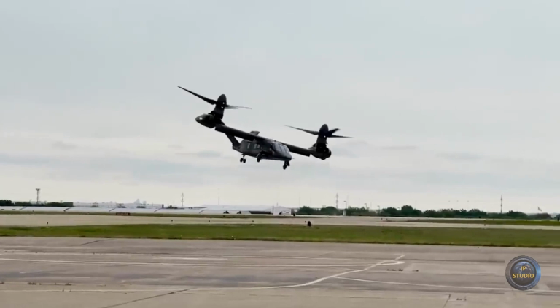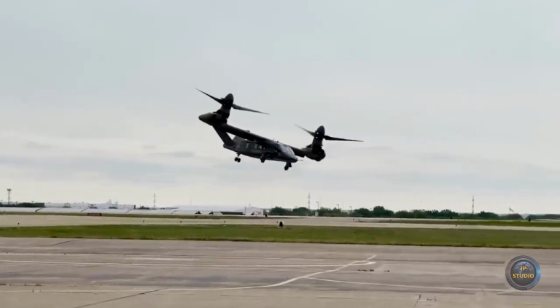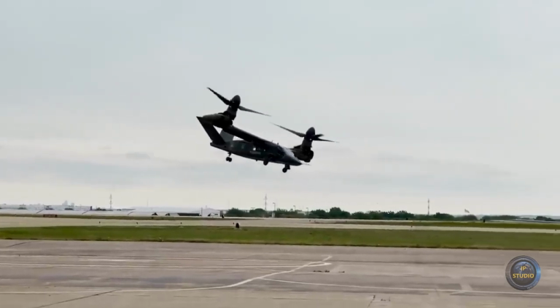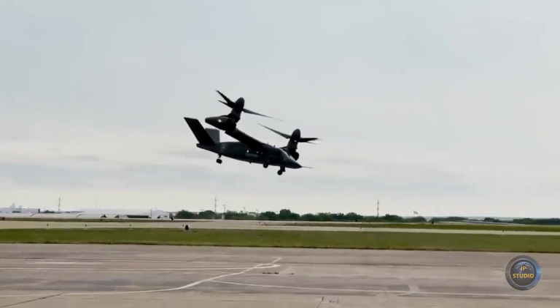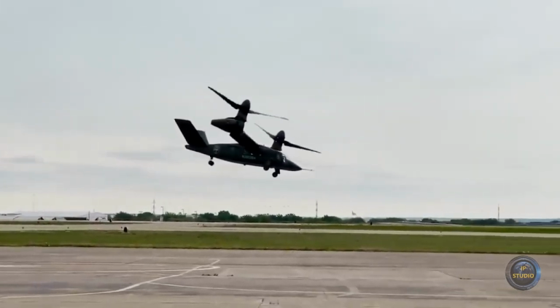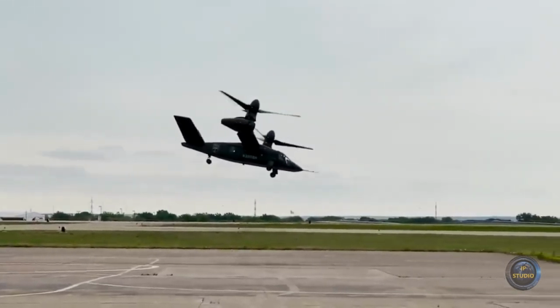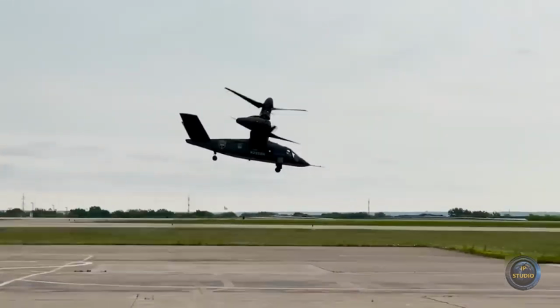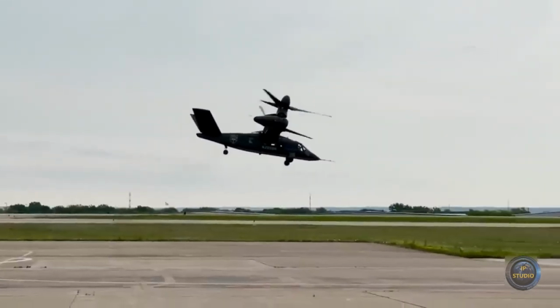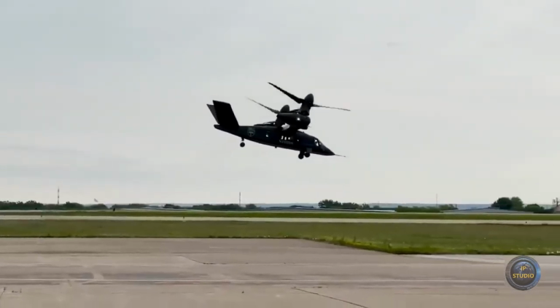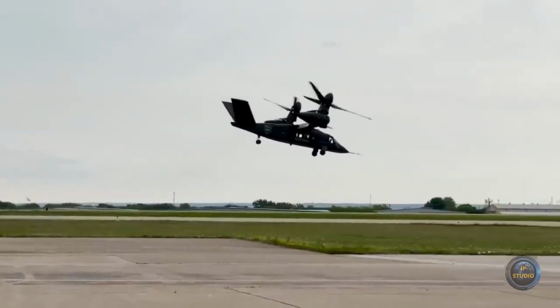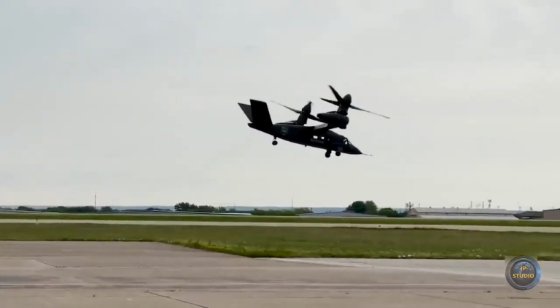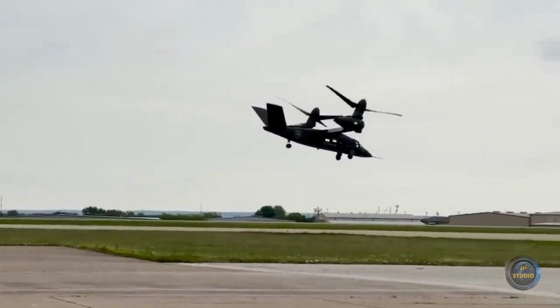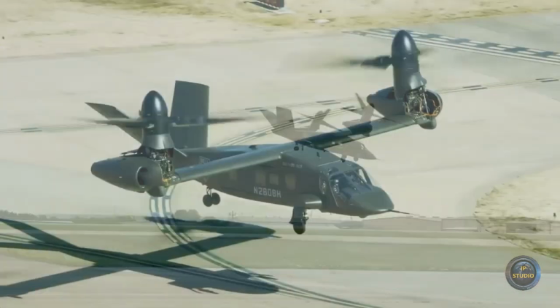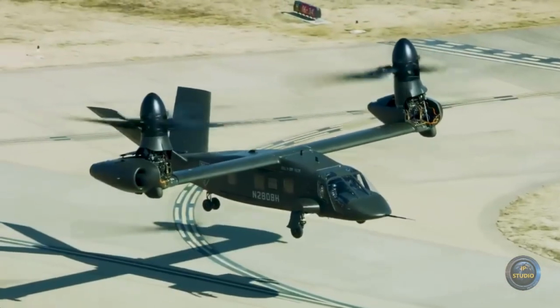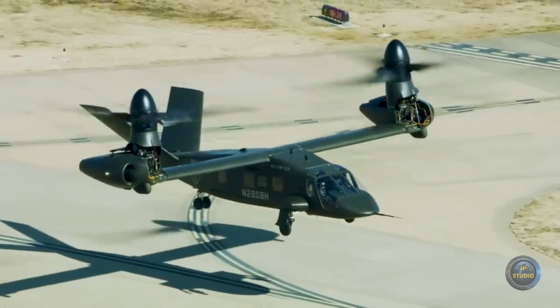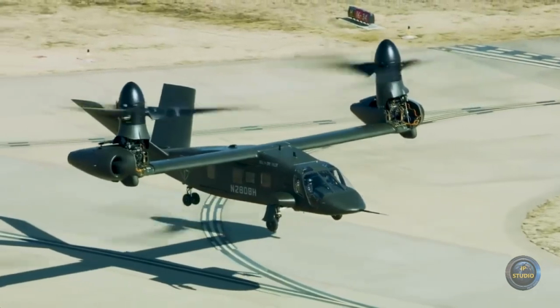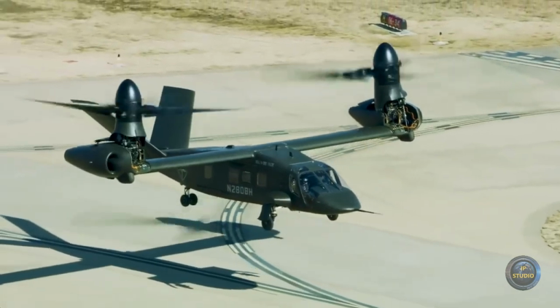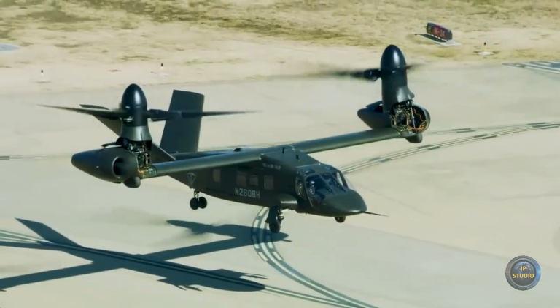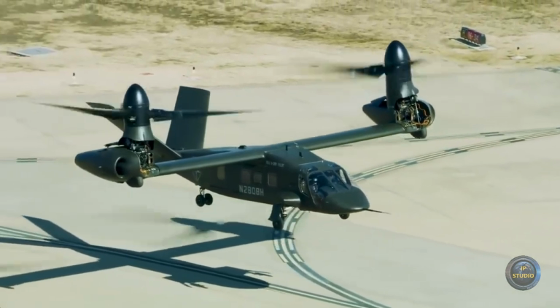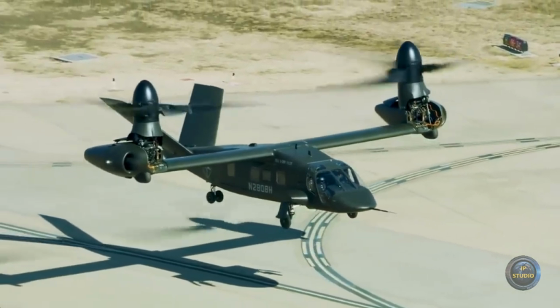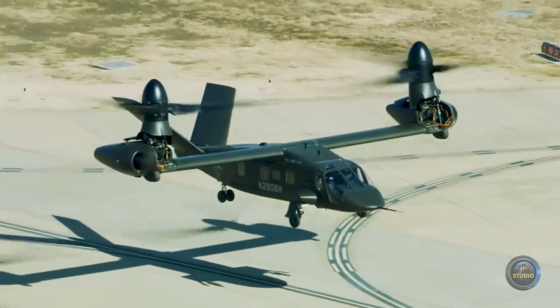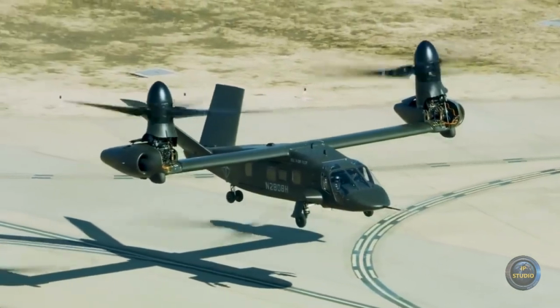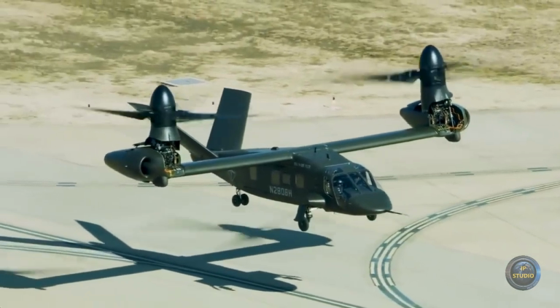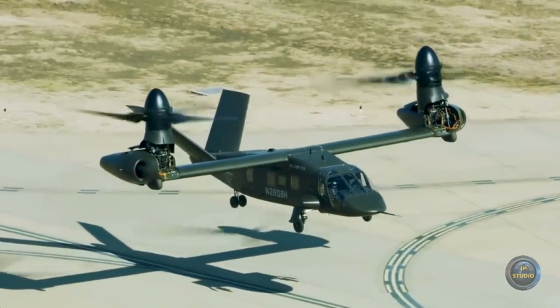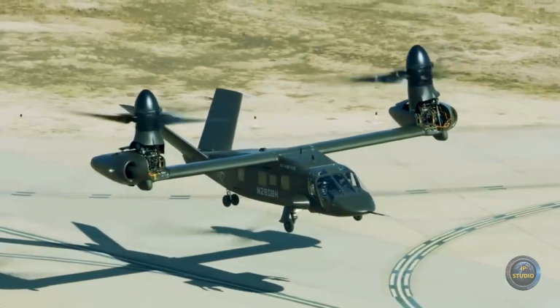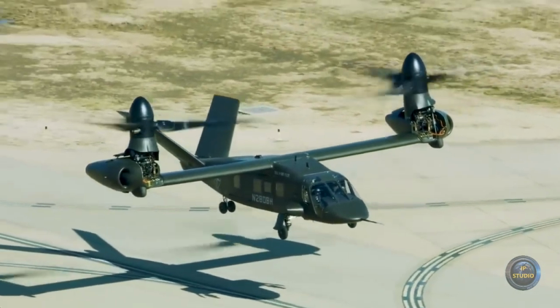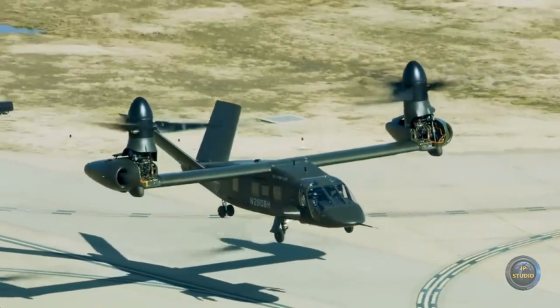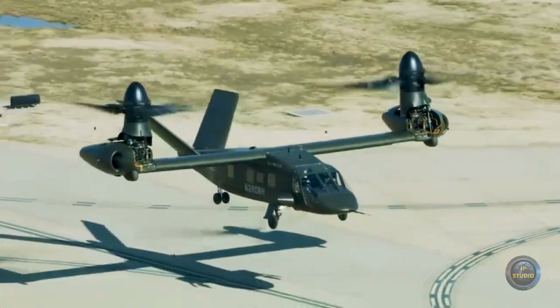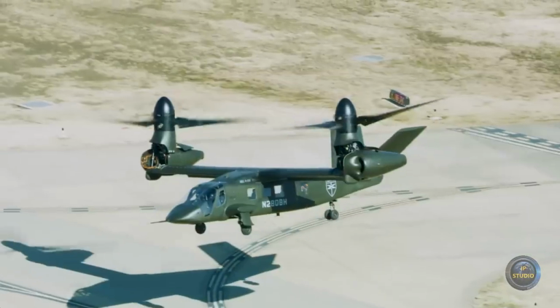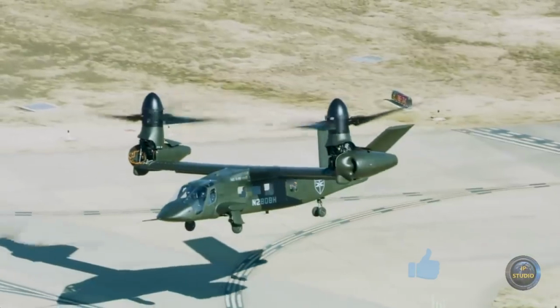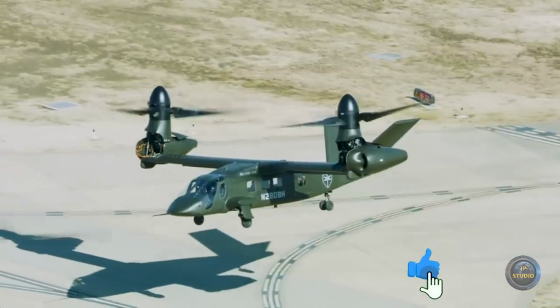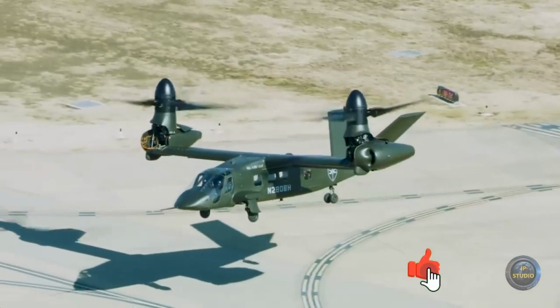The flight range is 3,900 kilometers, and the effective combat range is from 930 to 1,480 kilometers depending on the load. The maximum takeoff weight is about 14,000 kilograms.